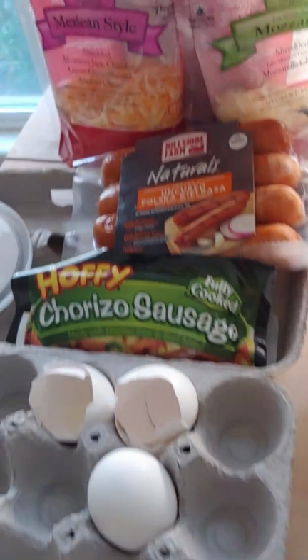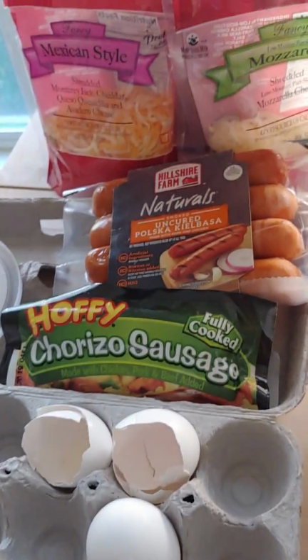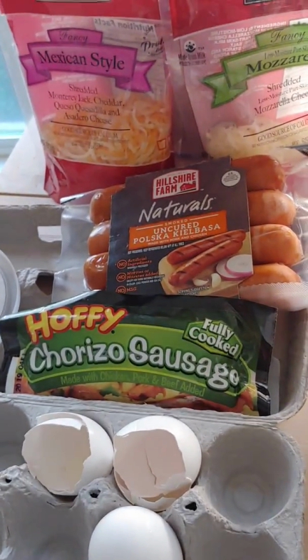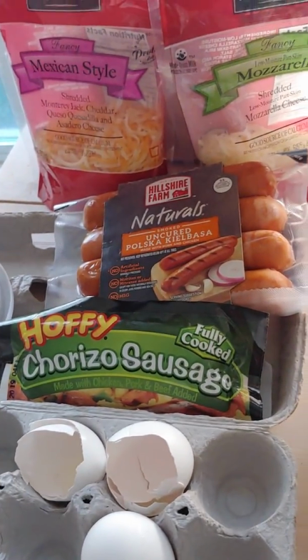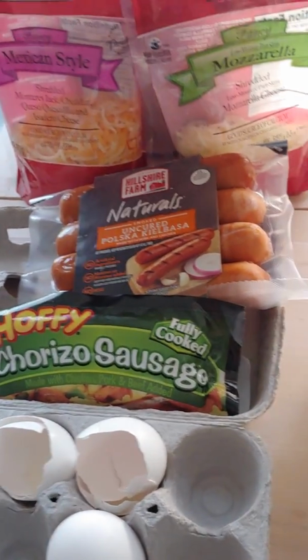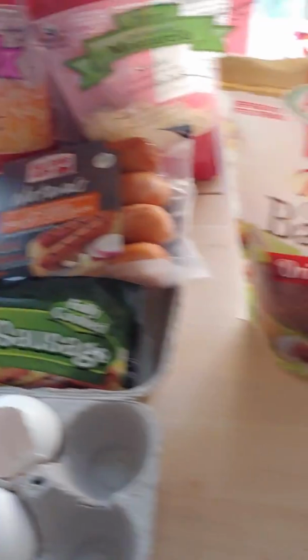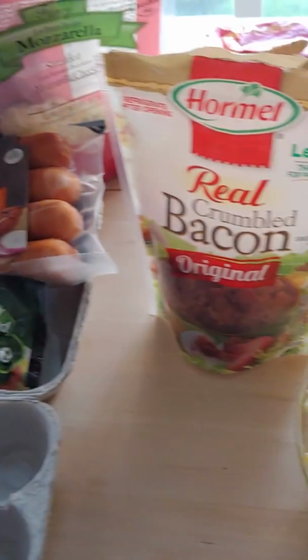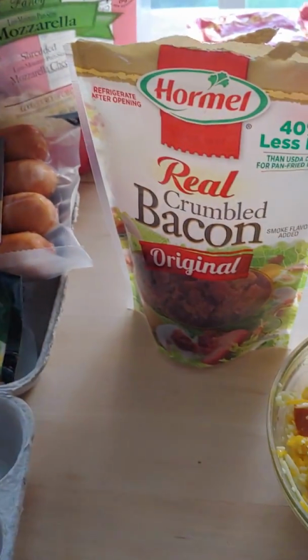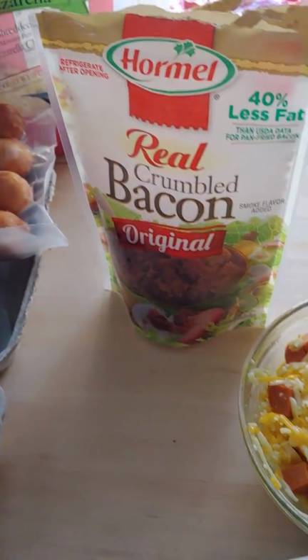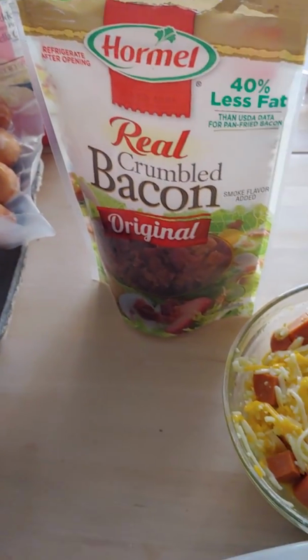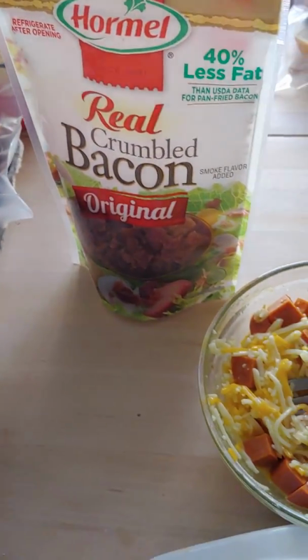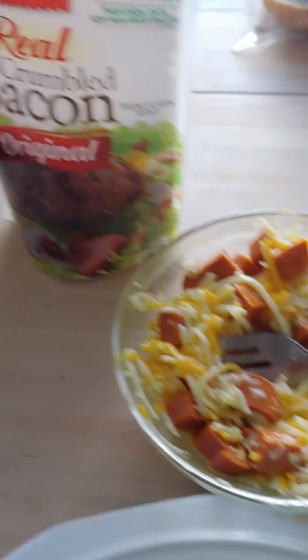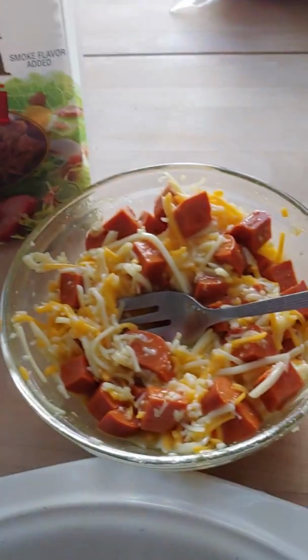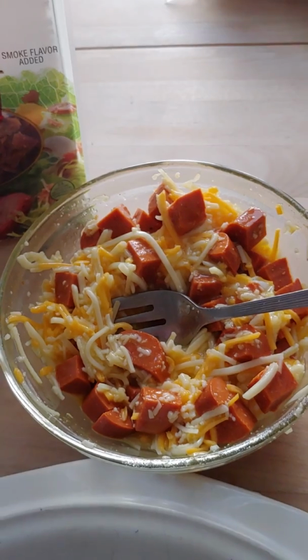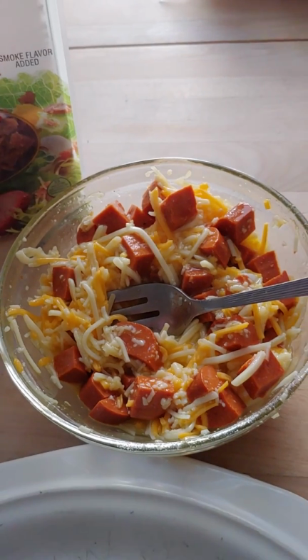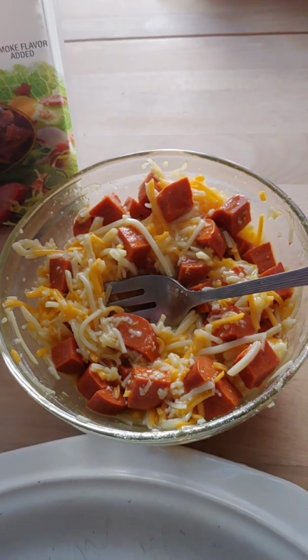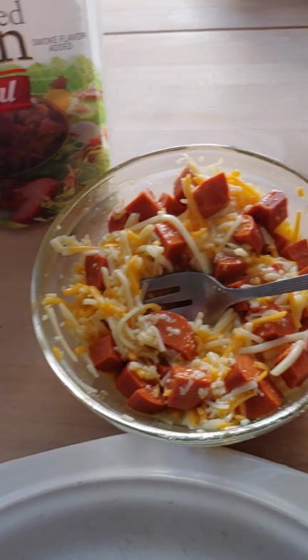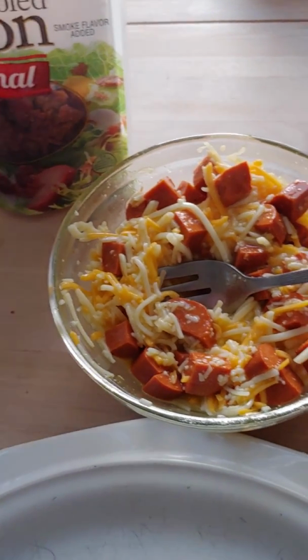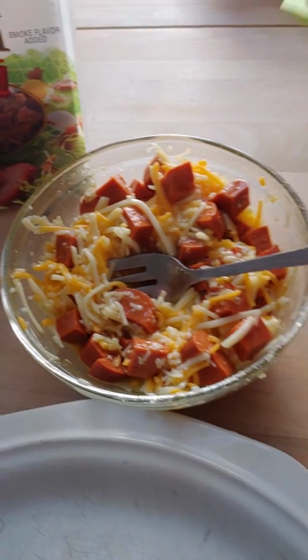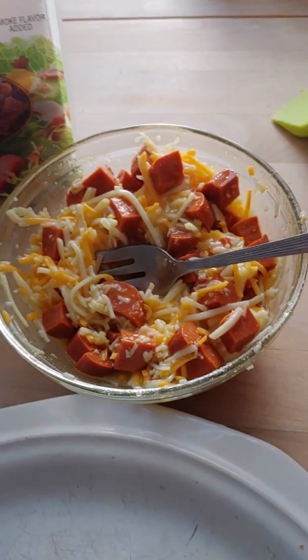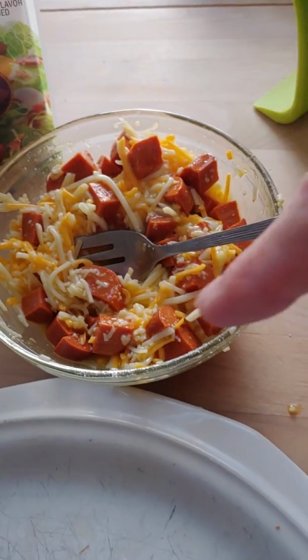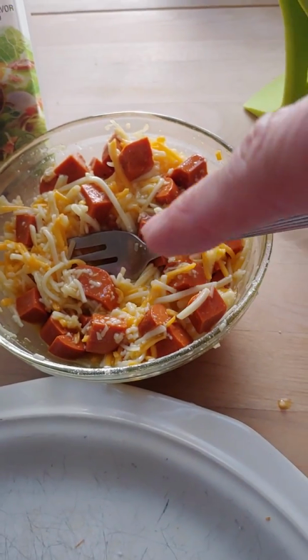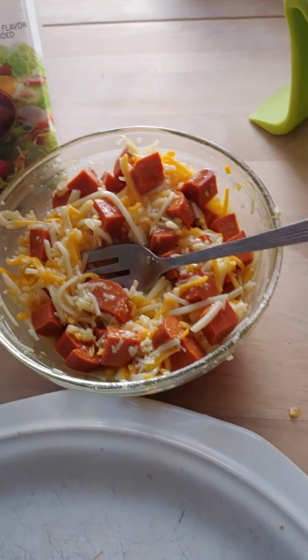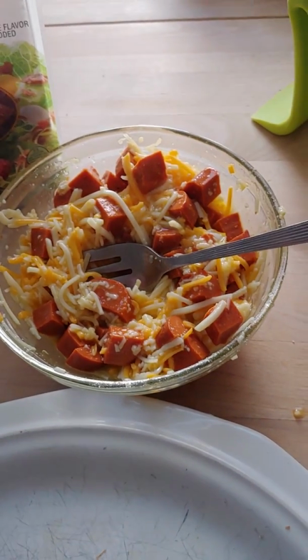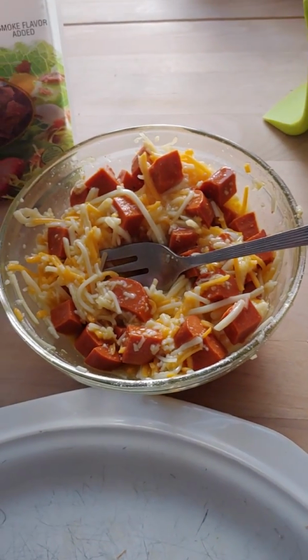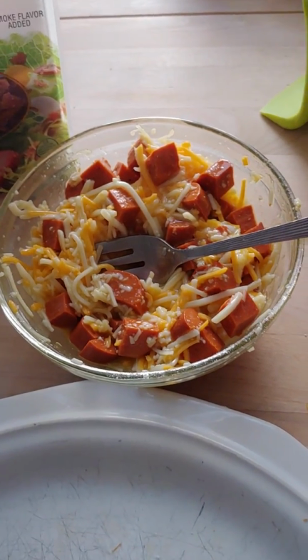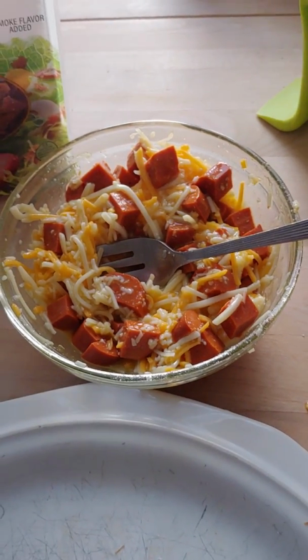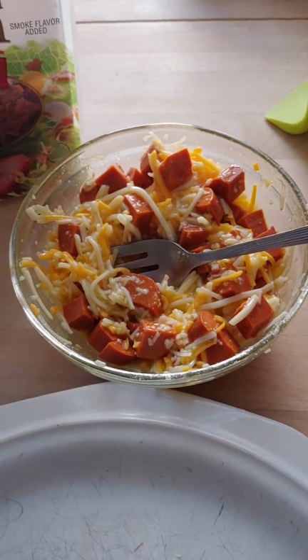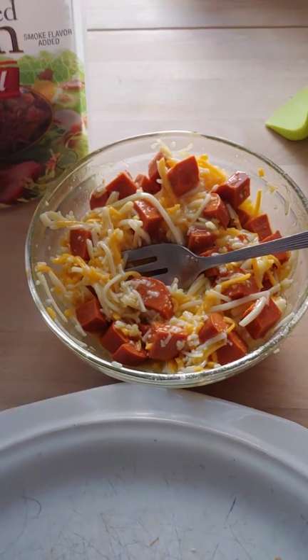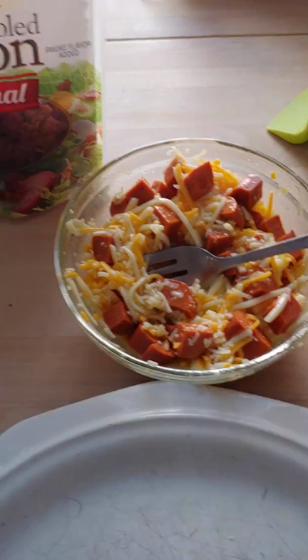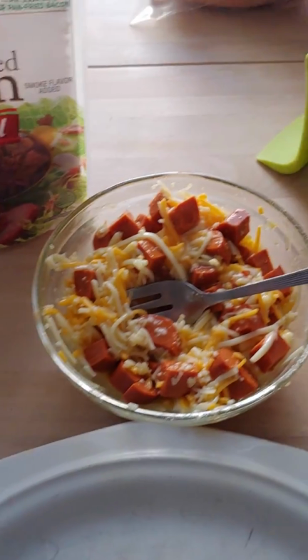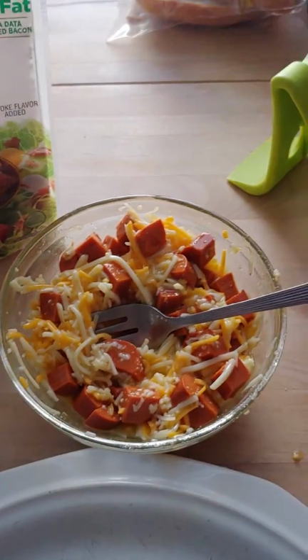Hello, I just wanted to show you some chaffles I'm making up really quick. Here's chorizo and eggs mixed up already, ready to go into the waffle iron.